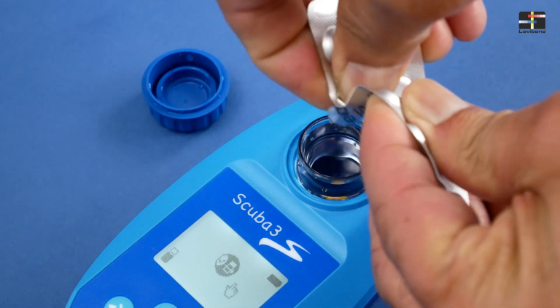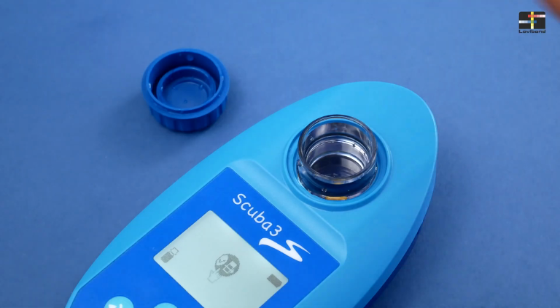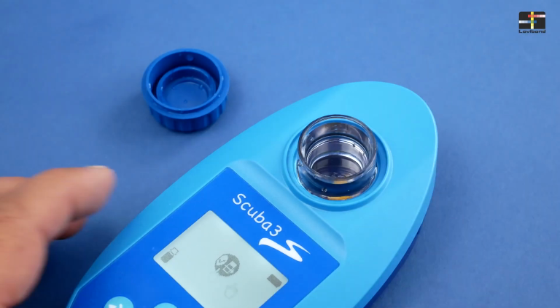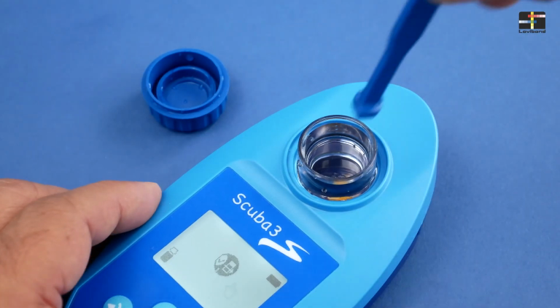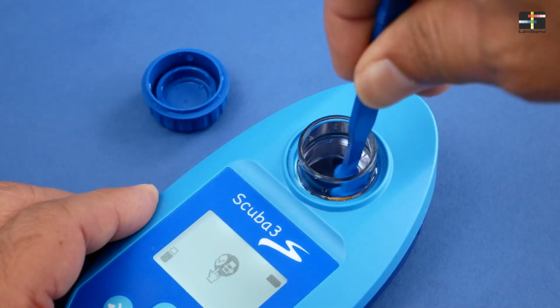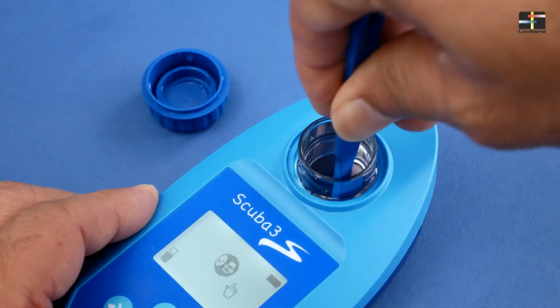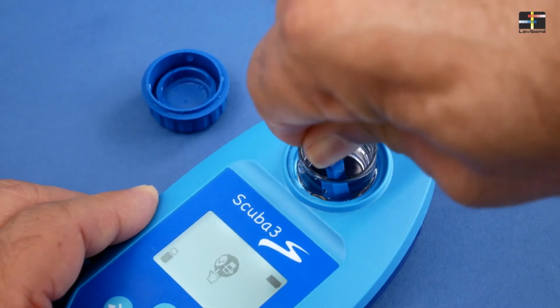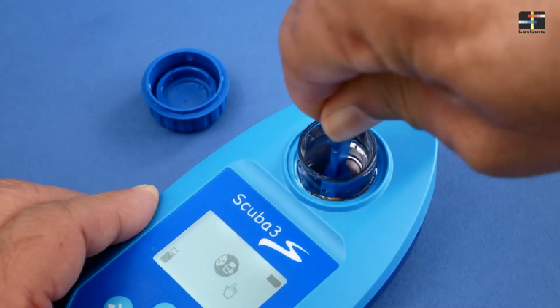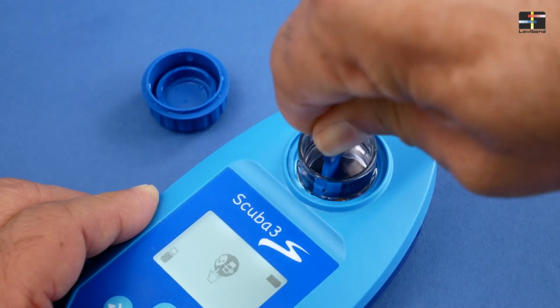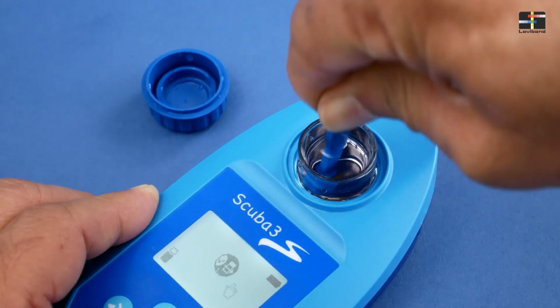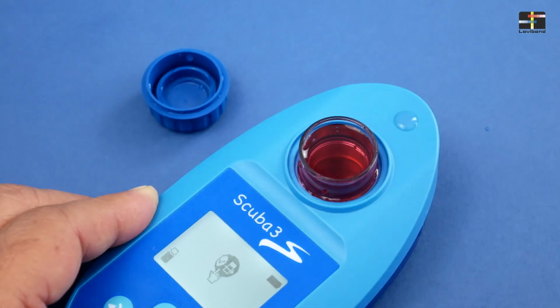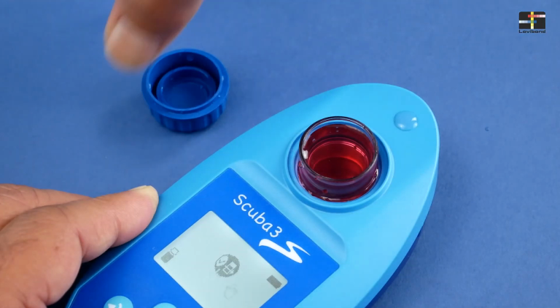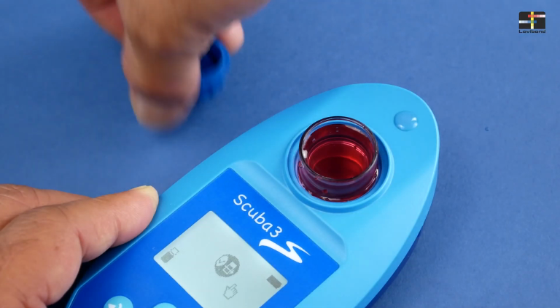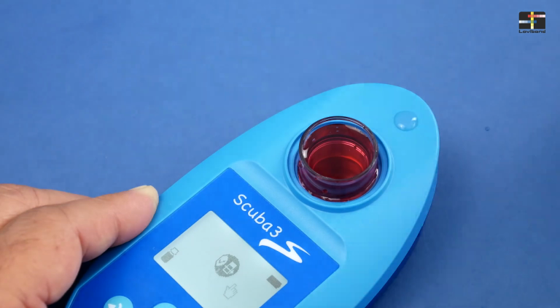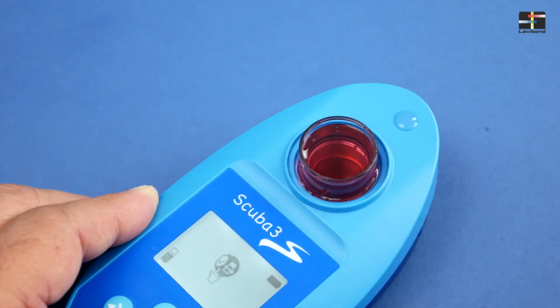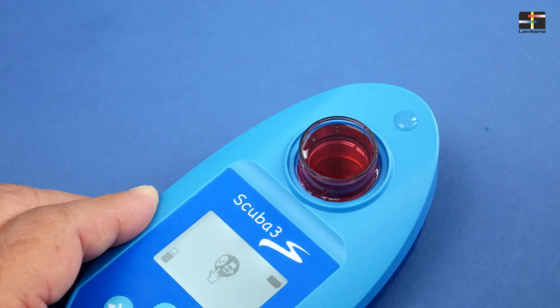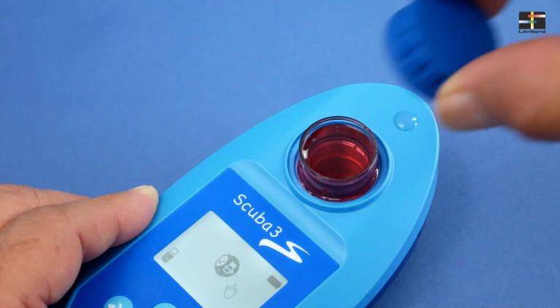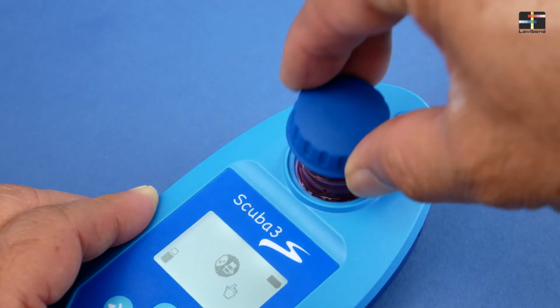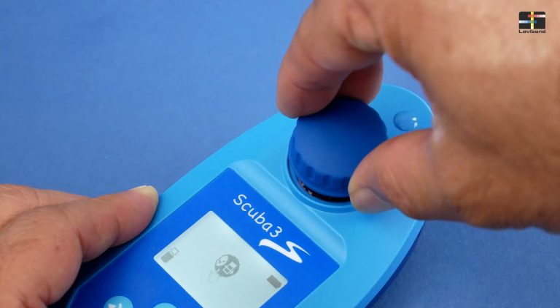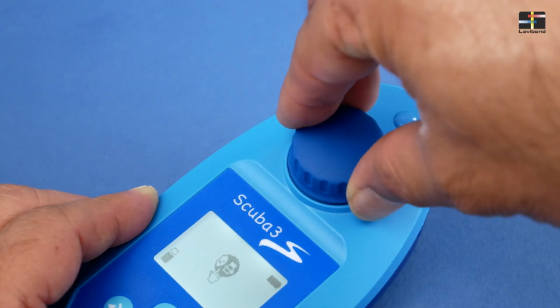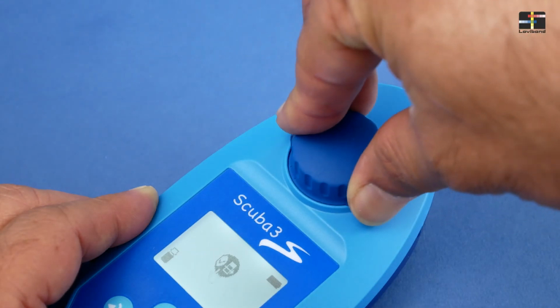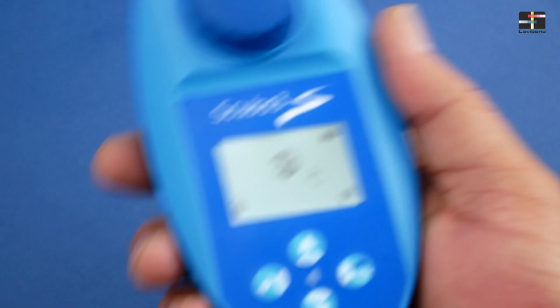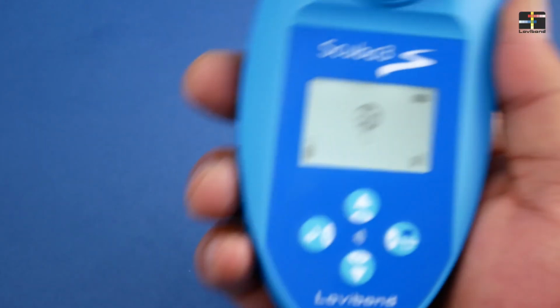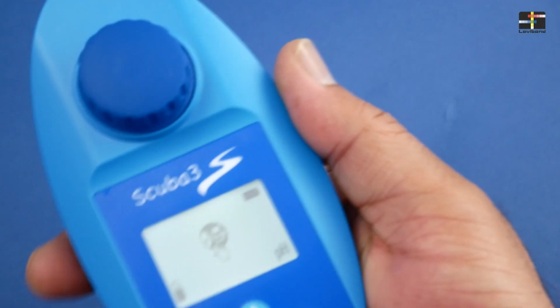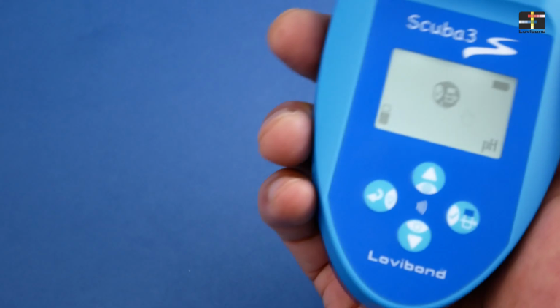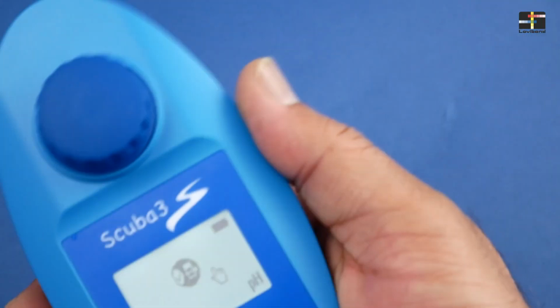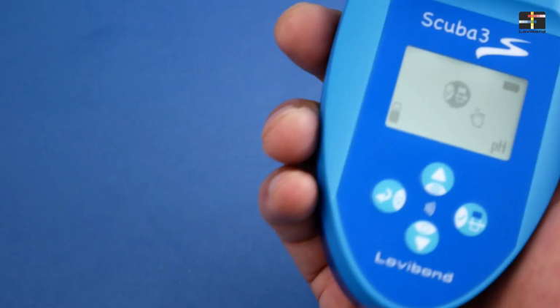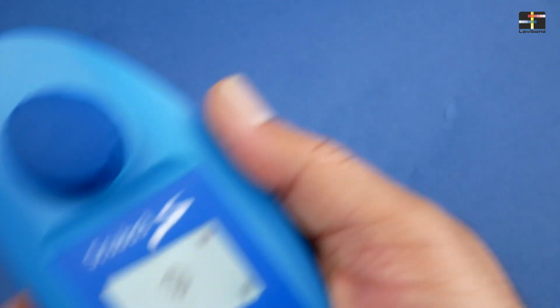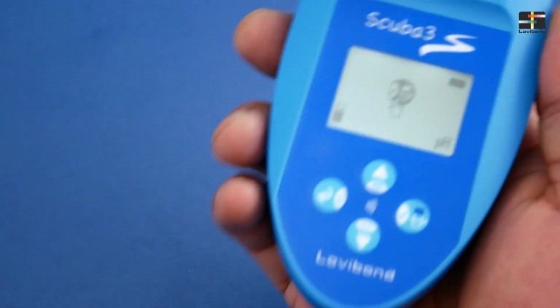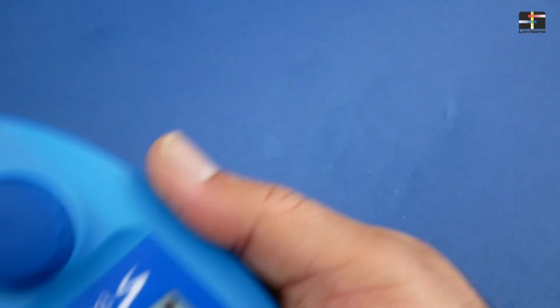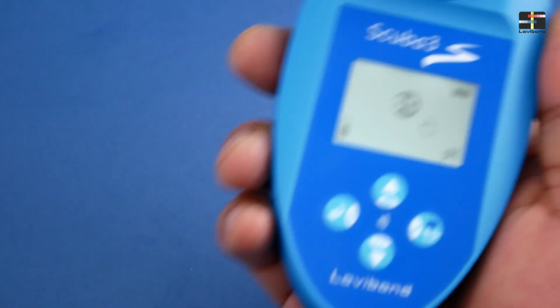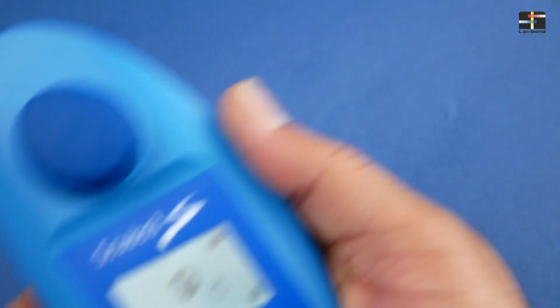Crush the tablet with the stirring rod and stir until the tablet is dissolved. Close the measuring chamber again with the cap and swirl the device back and forth for approximately 15 seconds. Do not shake it.